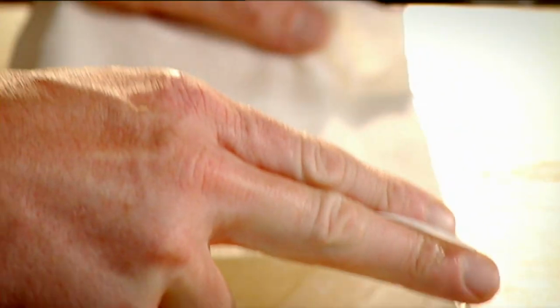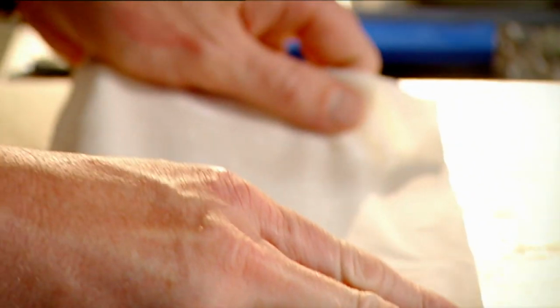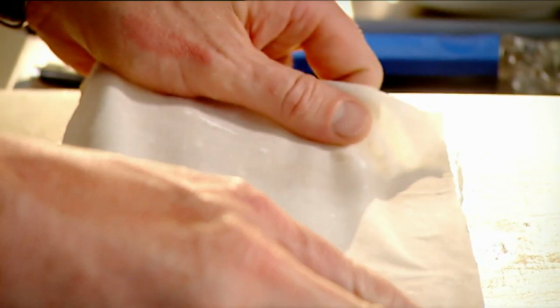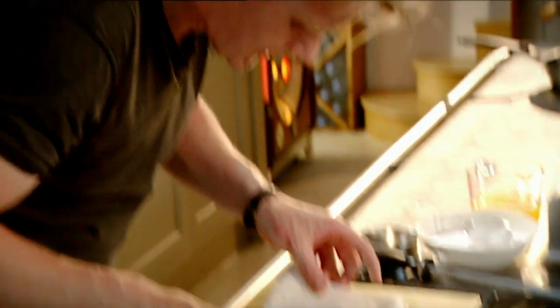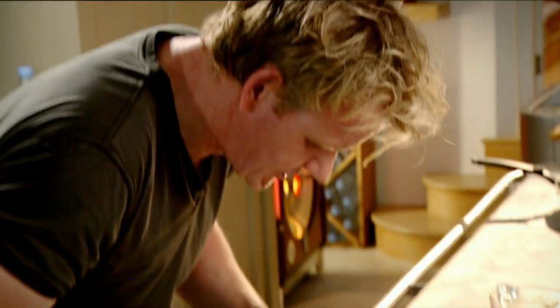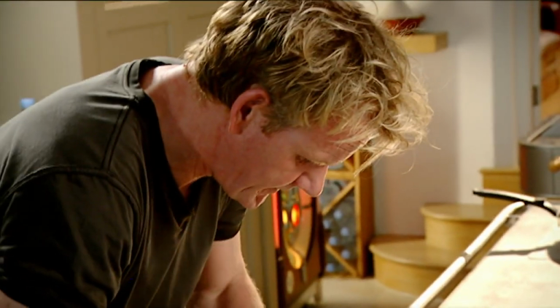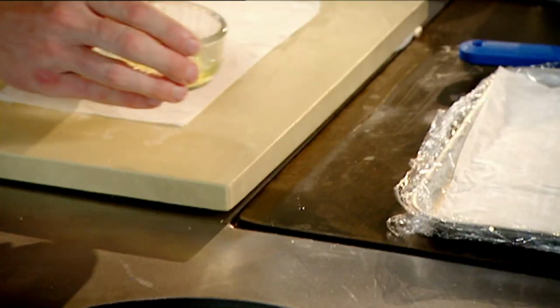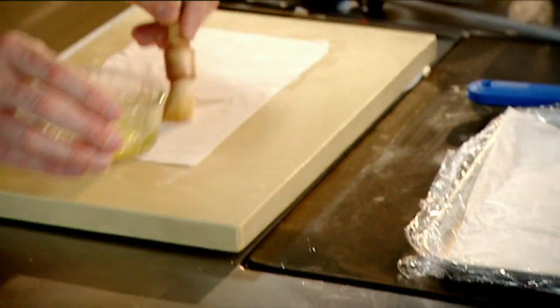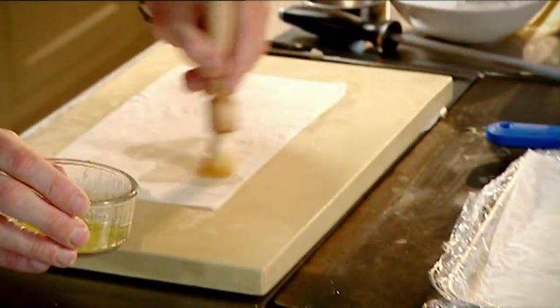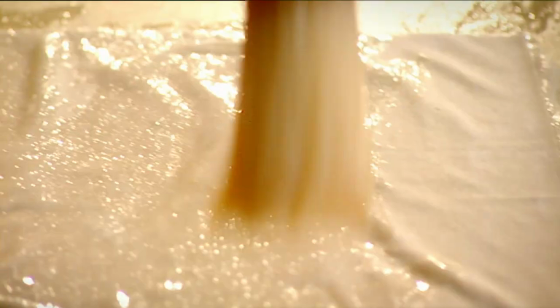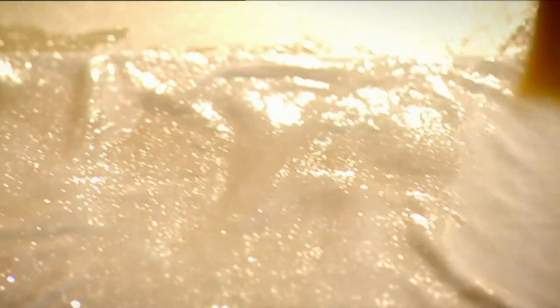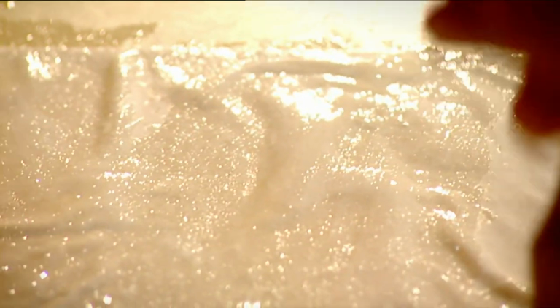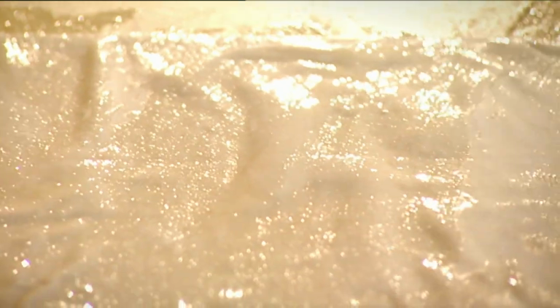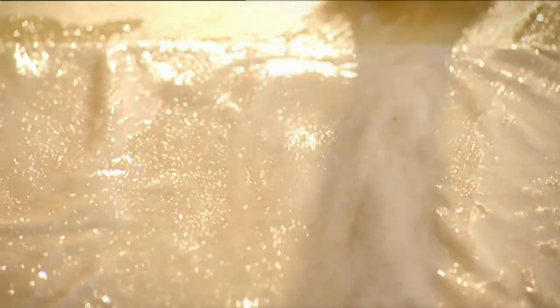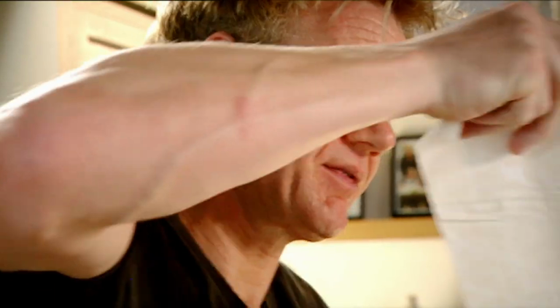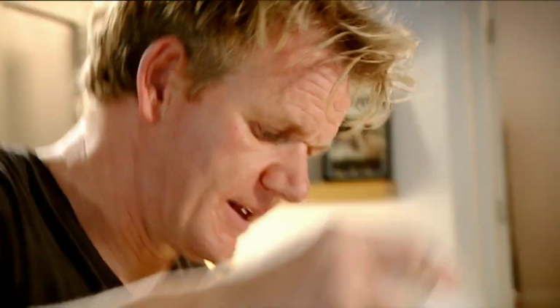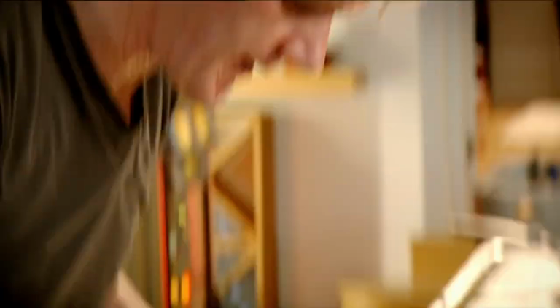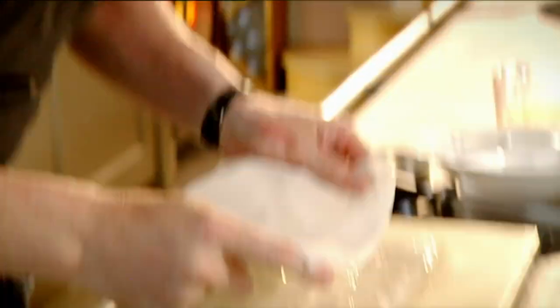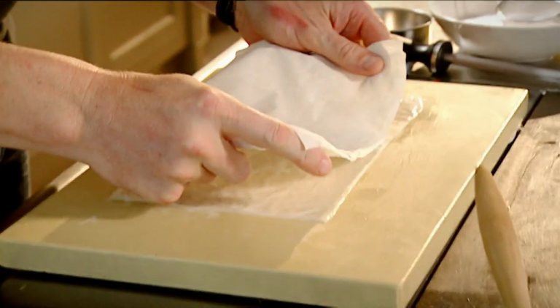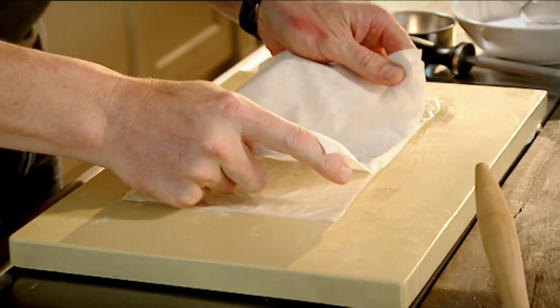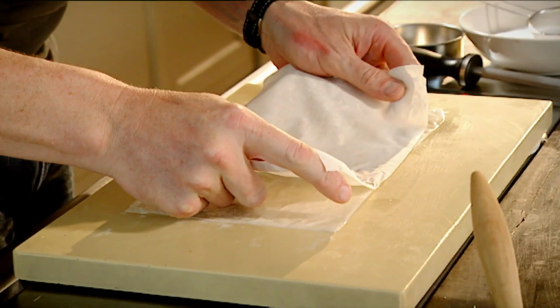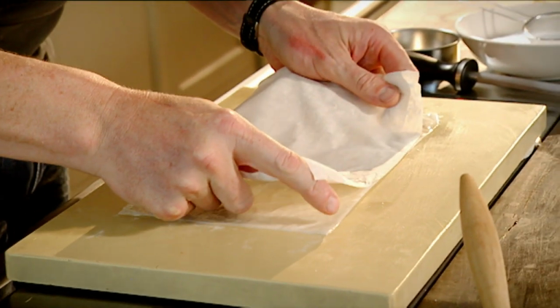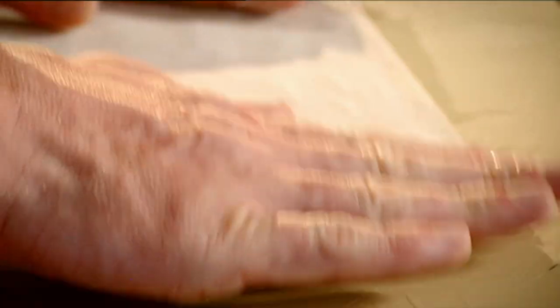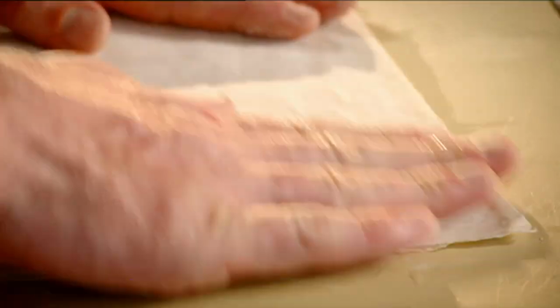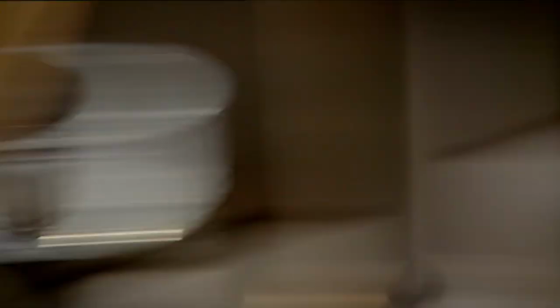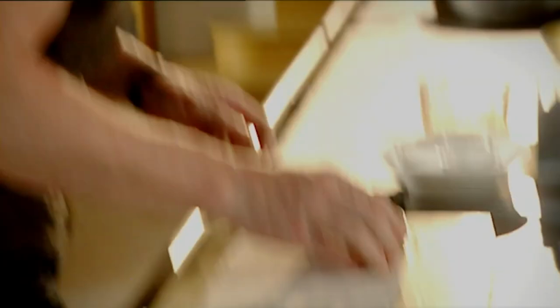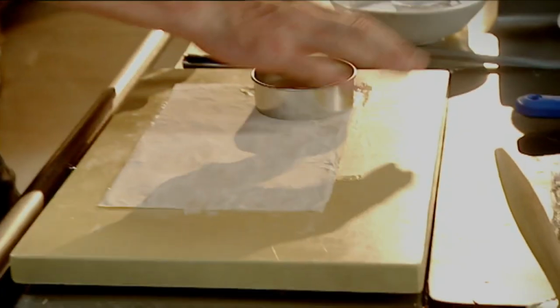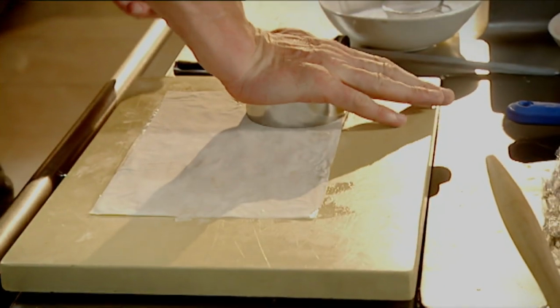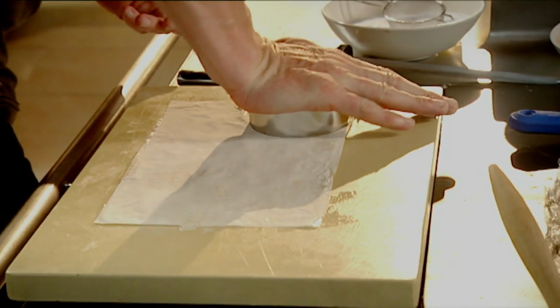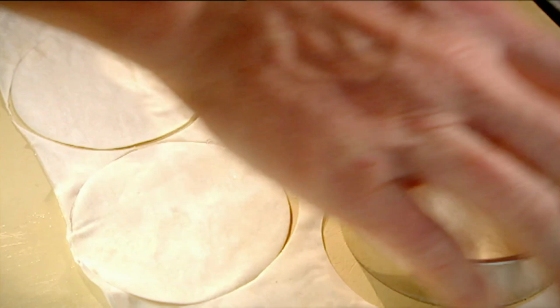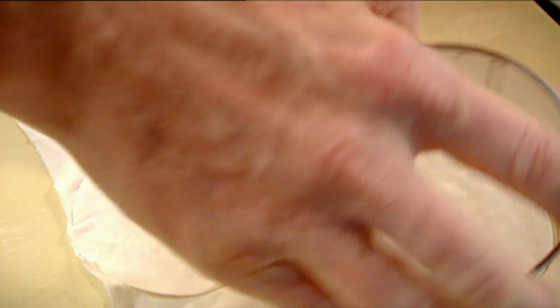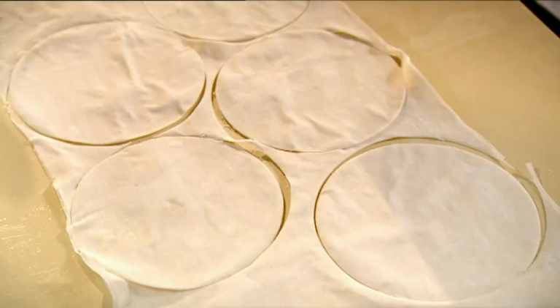Second layer on top, egg wash. Finally, our third layer of filo pastry. Take your cutter and push hard.